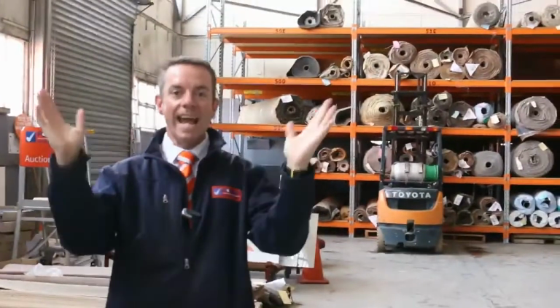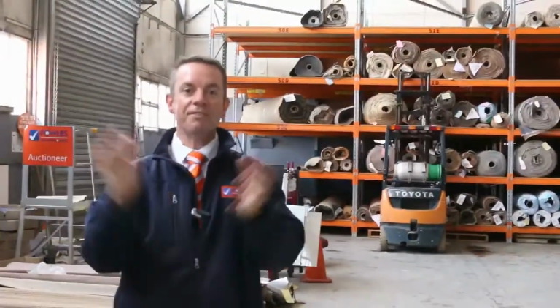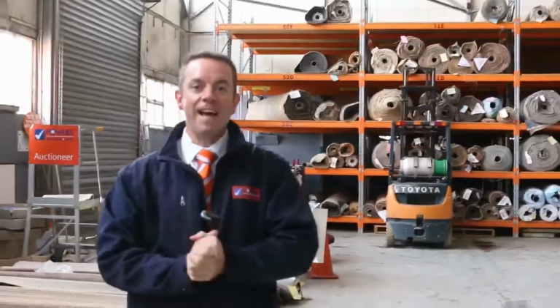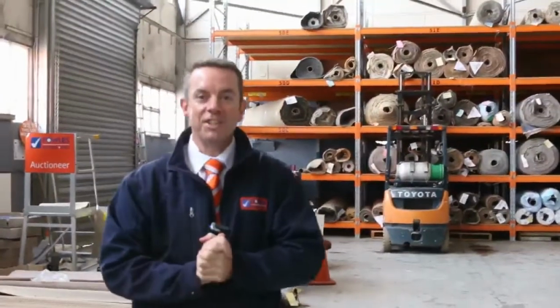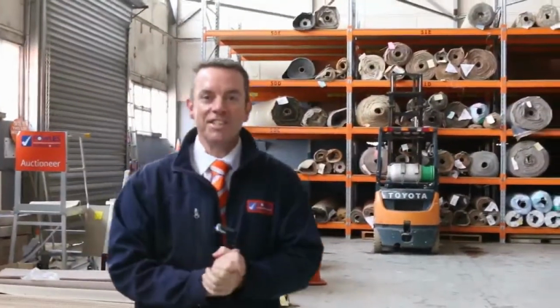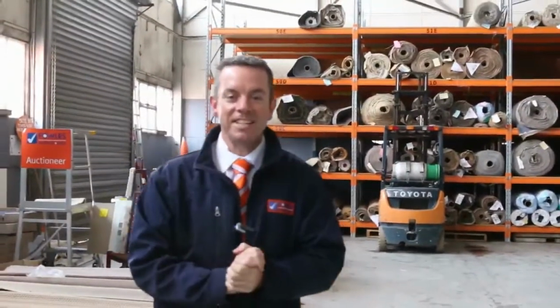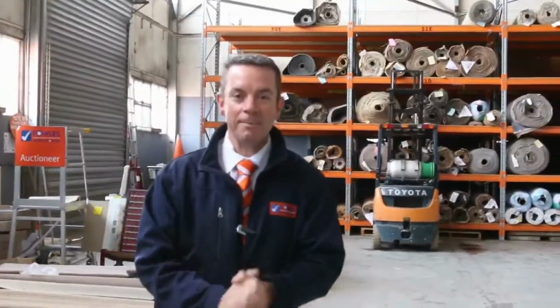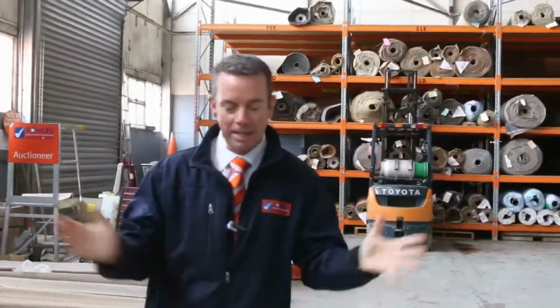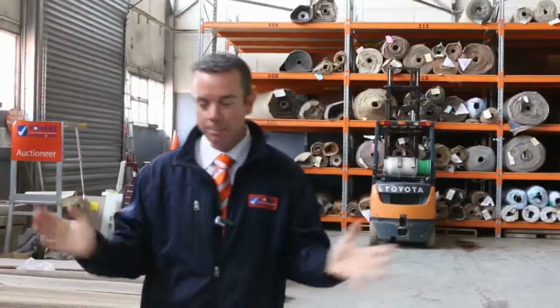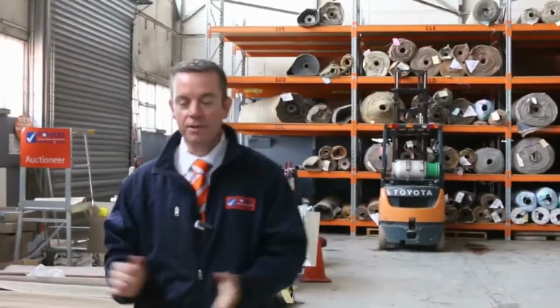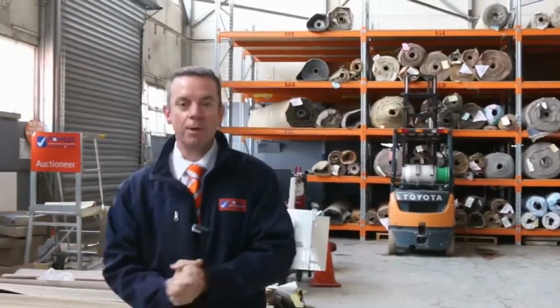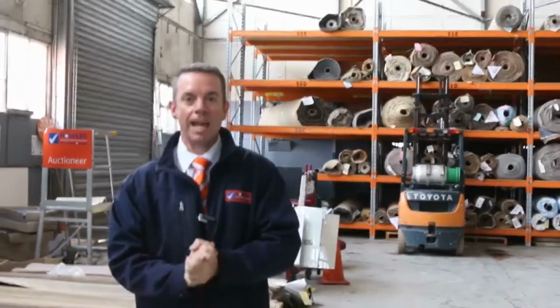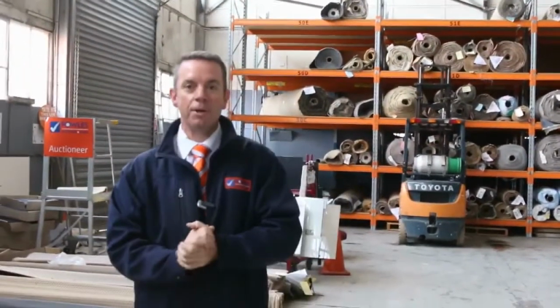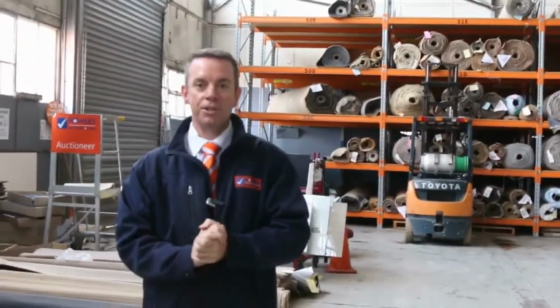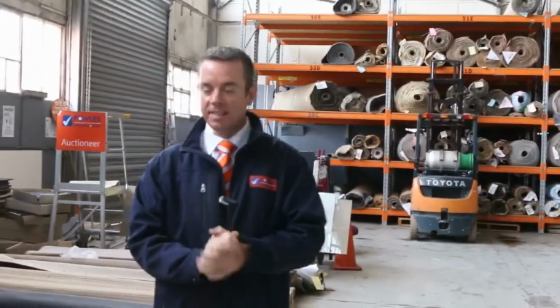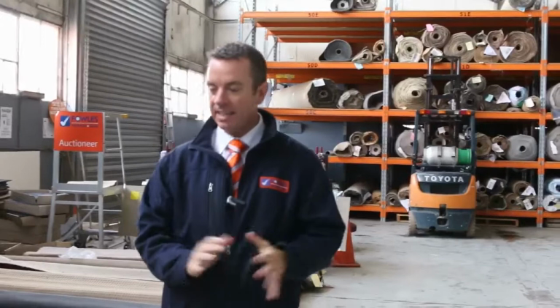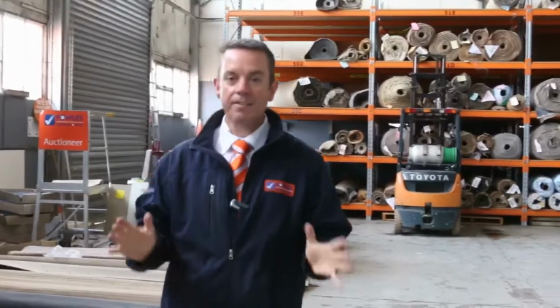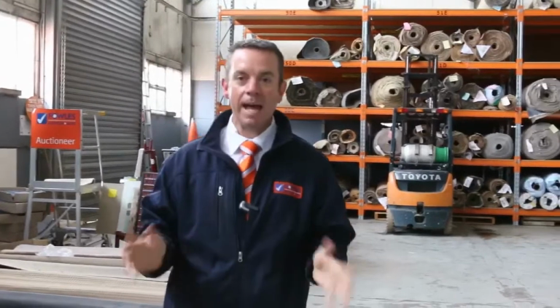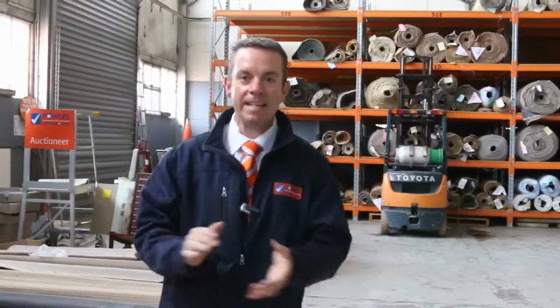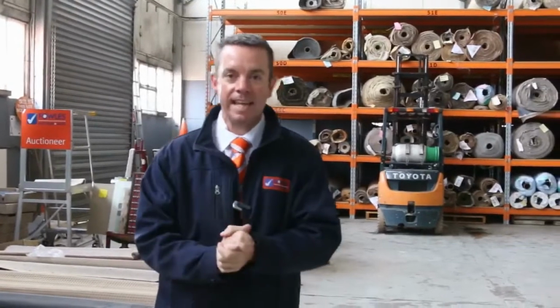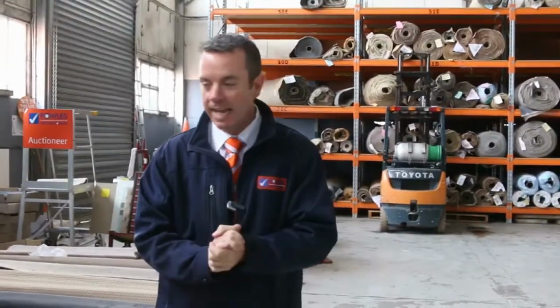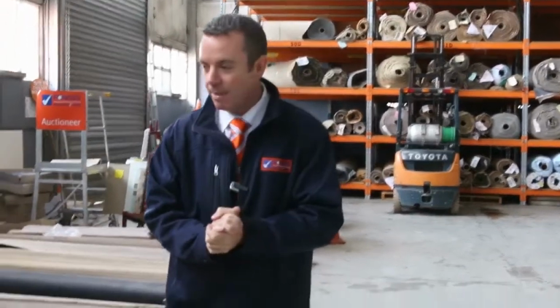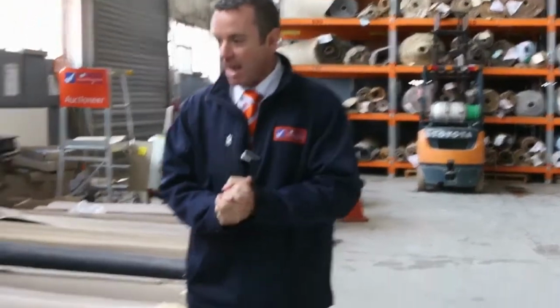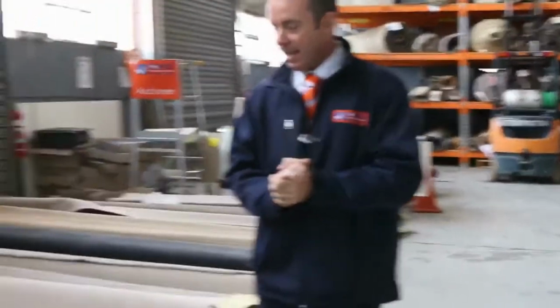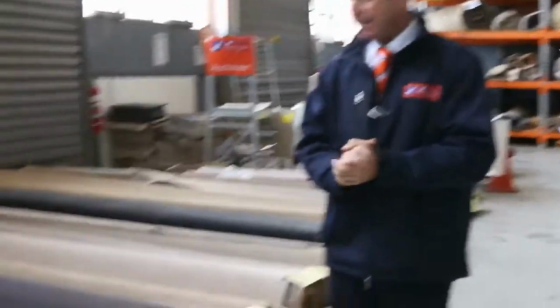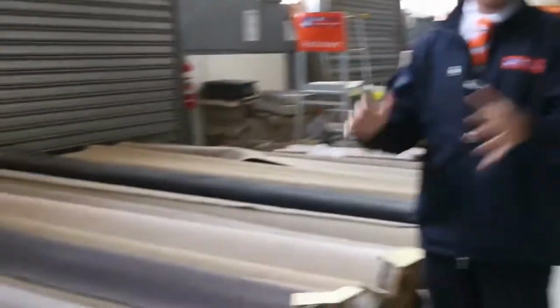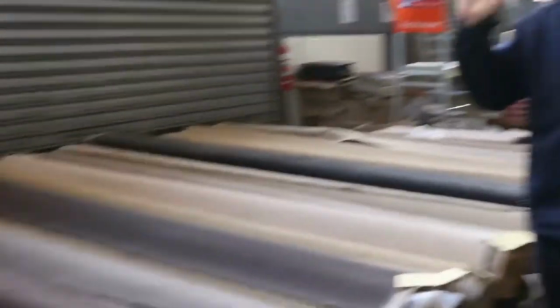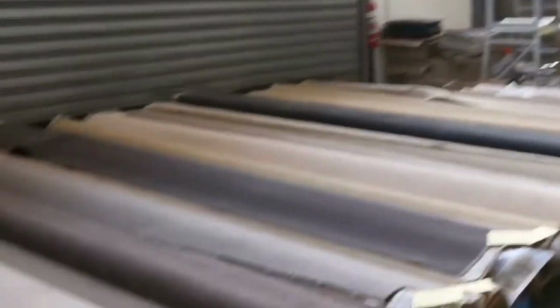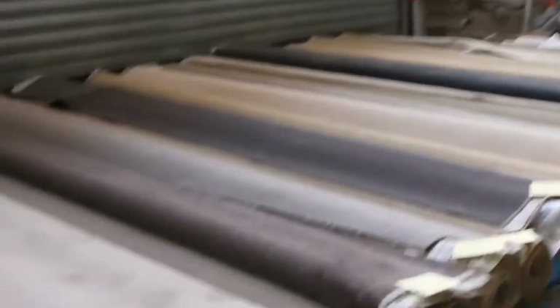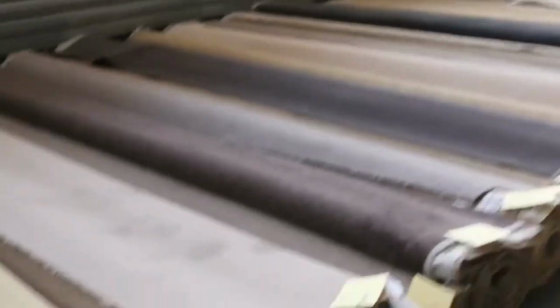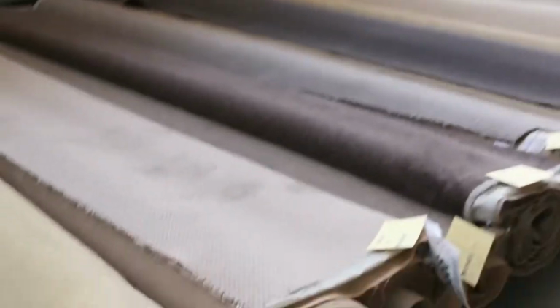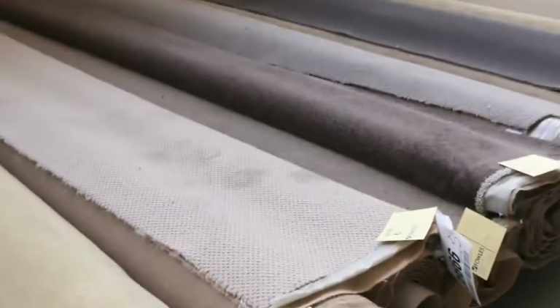G'day, John from Fowls Auction and Sales here. I'm here to preview tomorrow's carpet auction — that's the 11th of May at 10 a.m. Another awesome range of carpets coming this week.